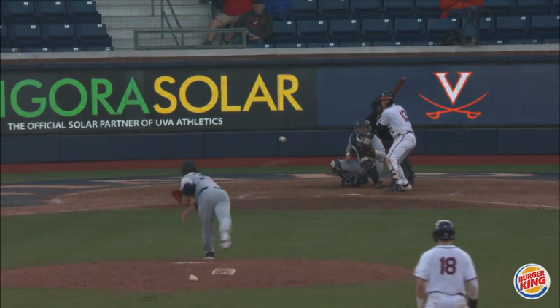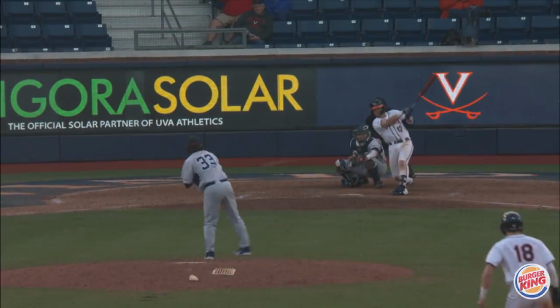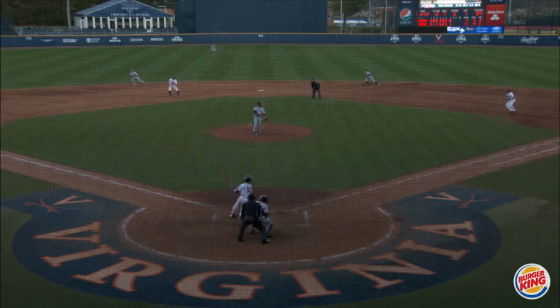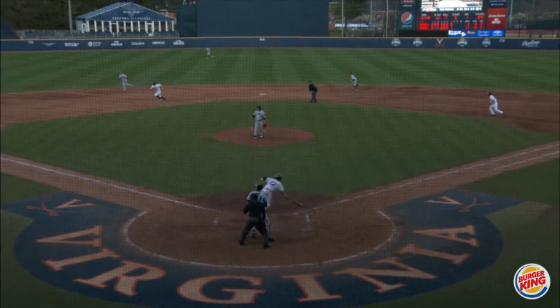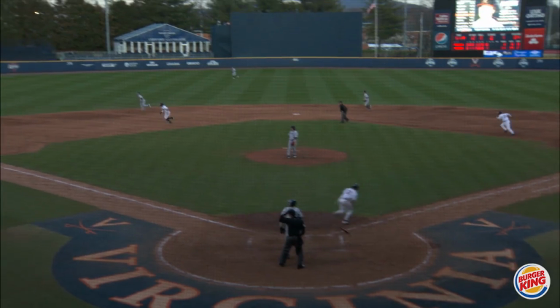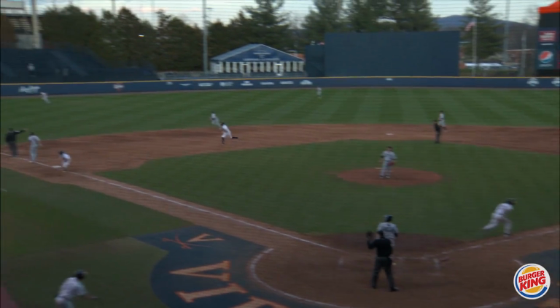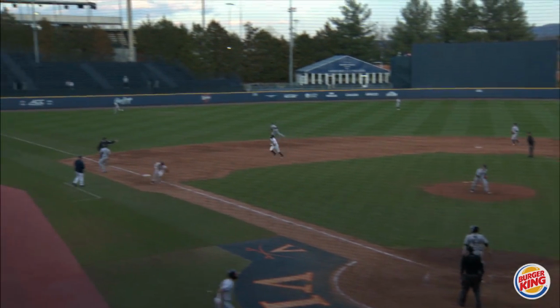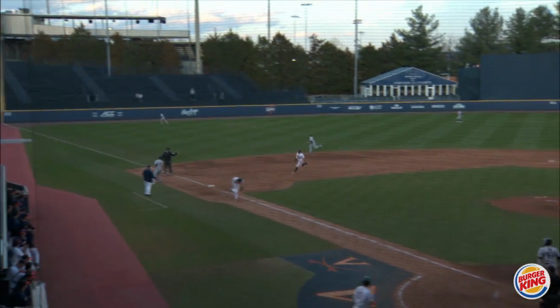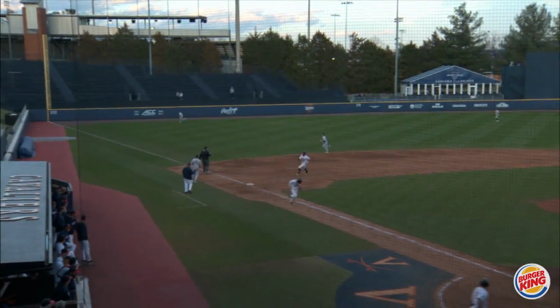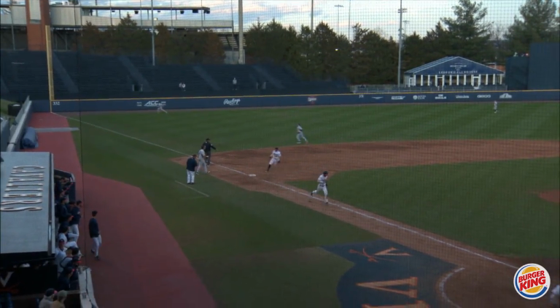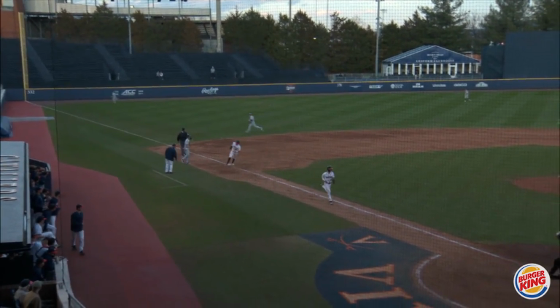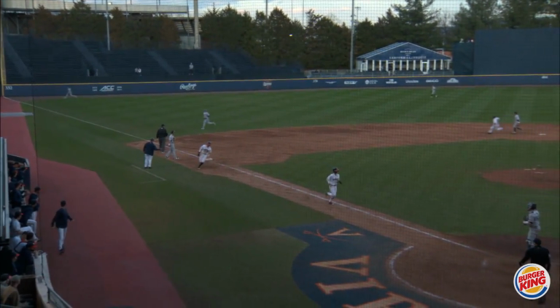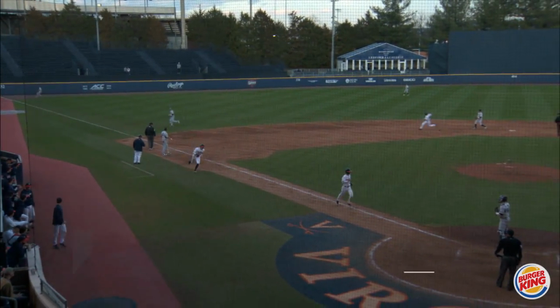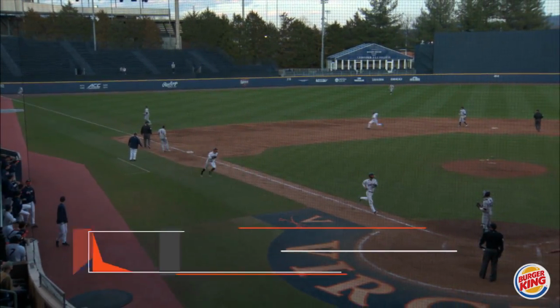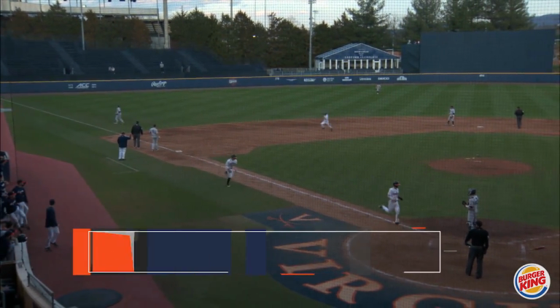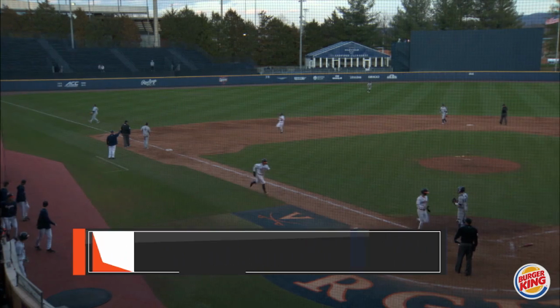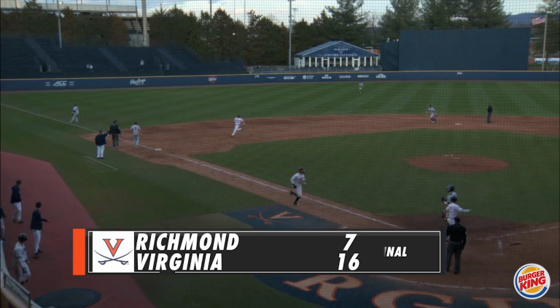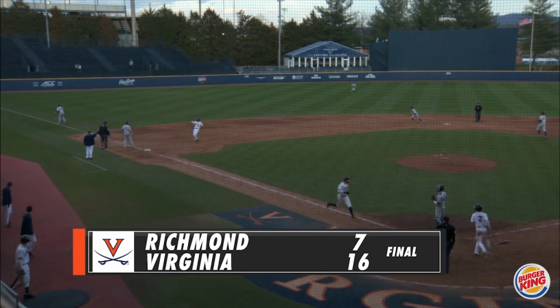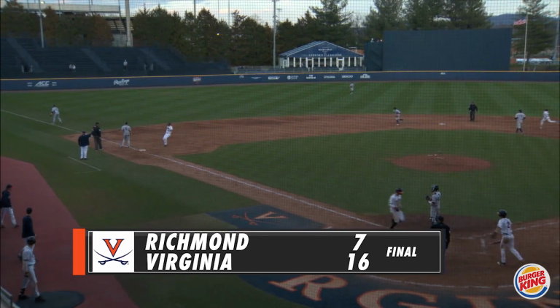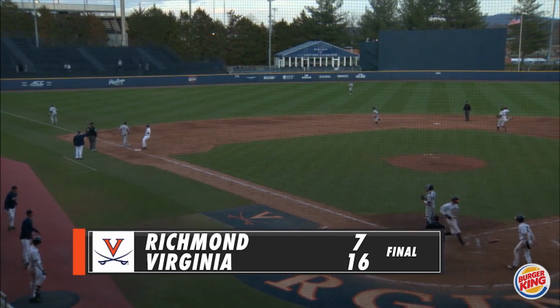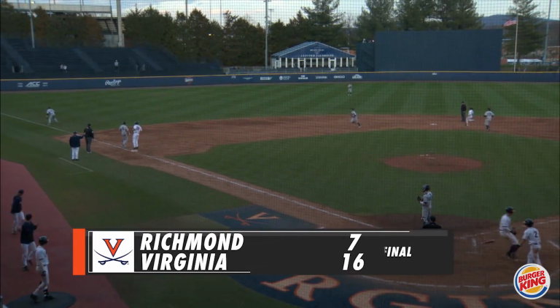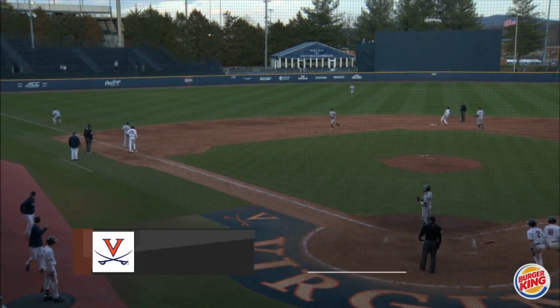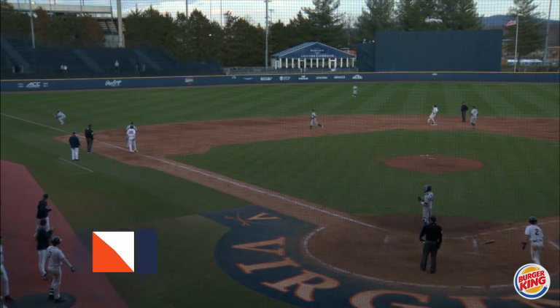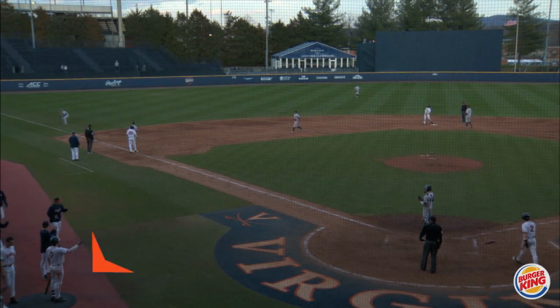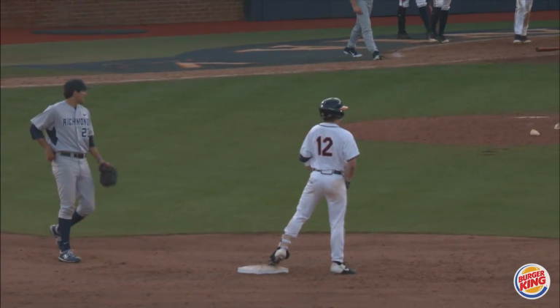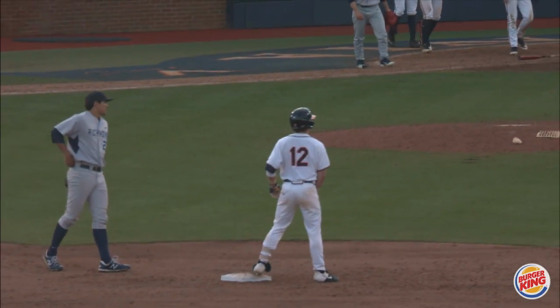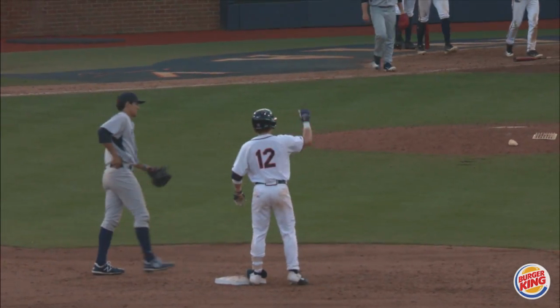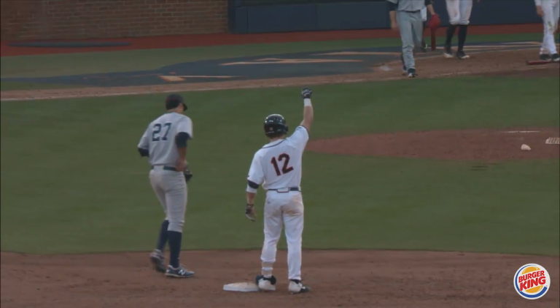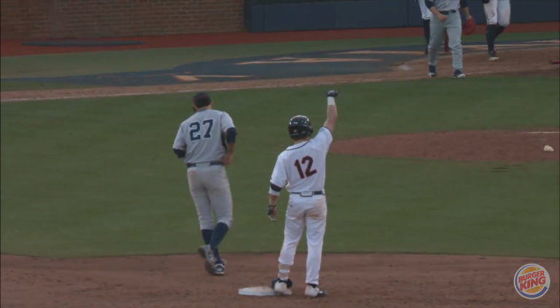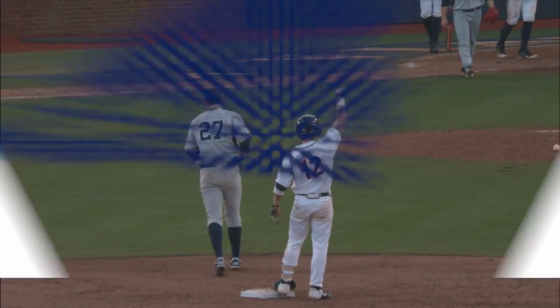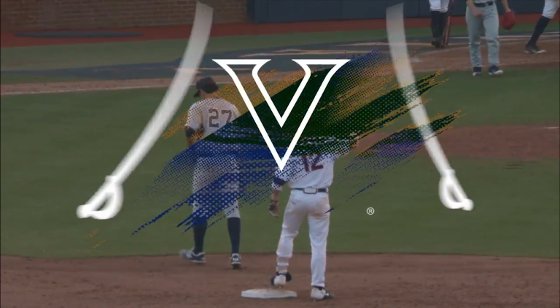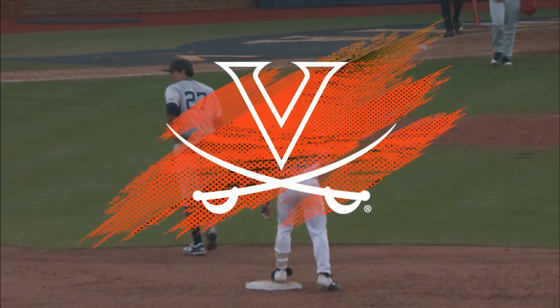Making his sixth appearance of the season. Michael lines one down the left field line, that's in for a base hit and presumably extra bases. One run is home as Cotier scores. Right behind him is Geloff. And Logan Michaels has yet another extra base hit.